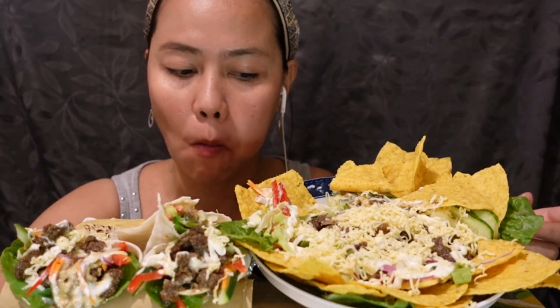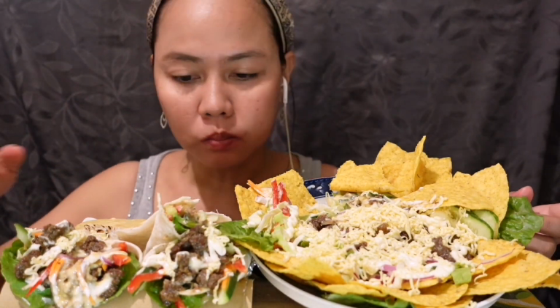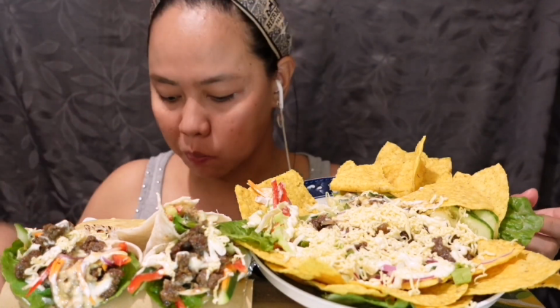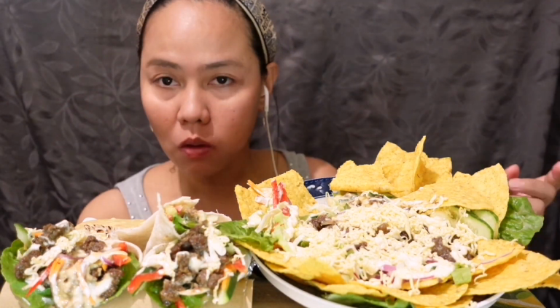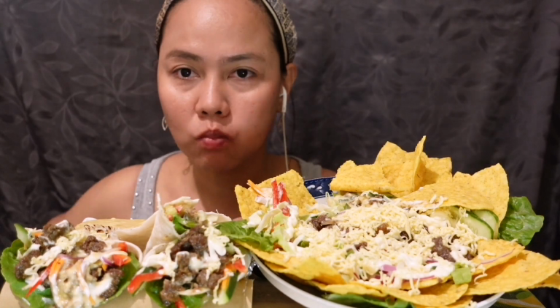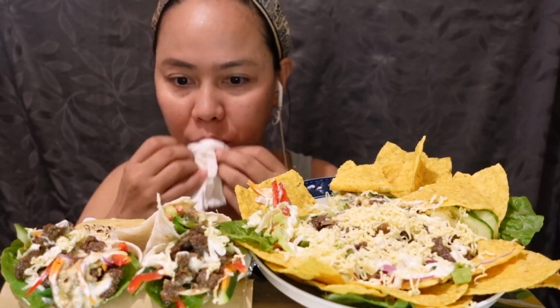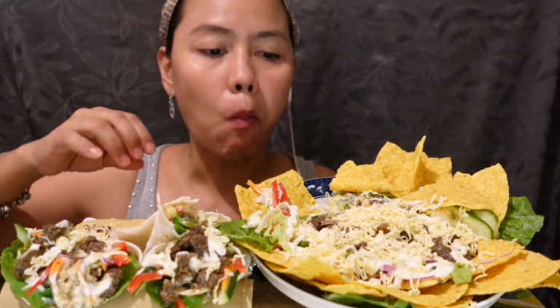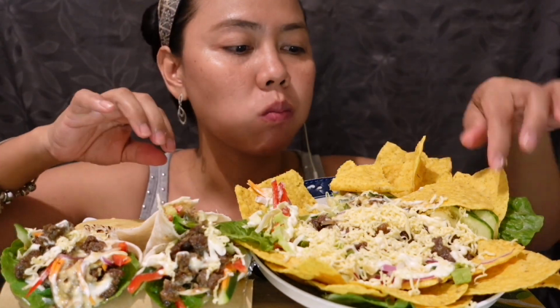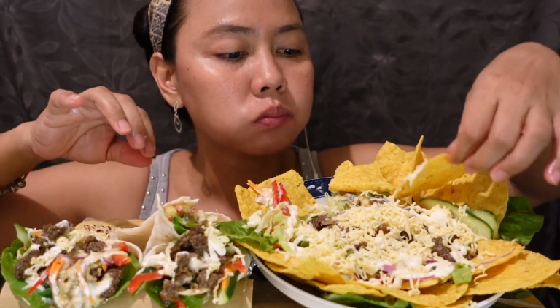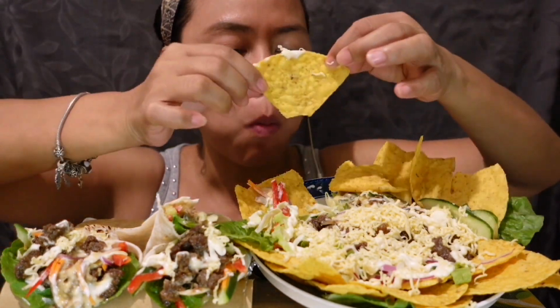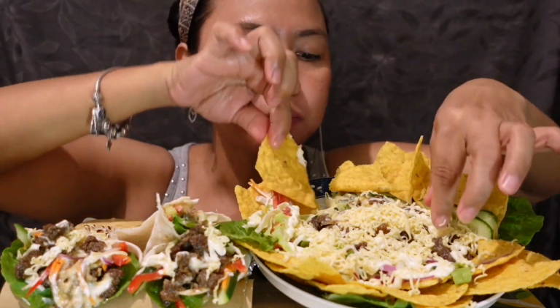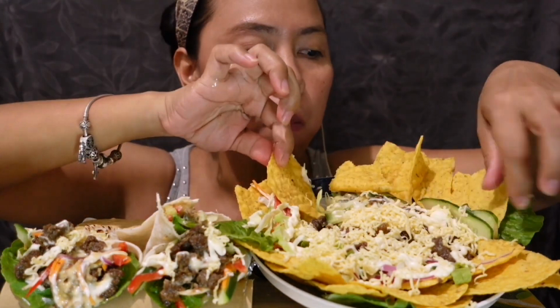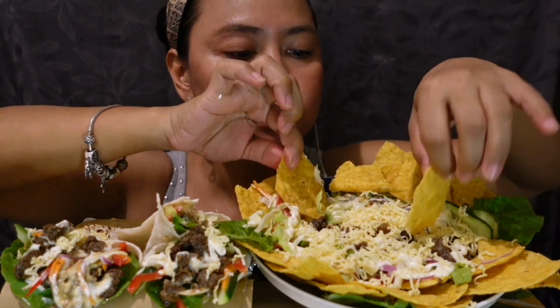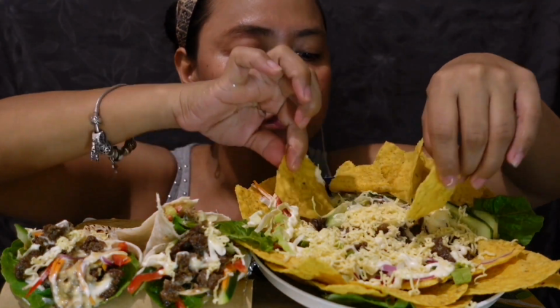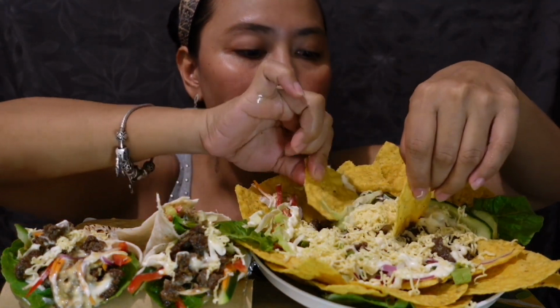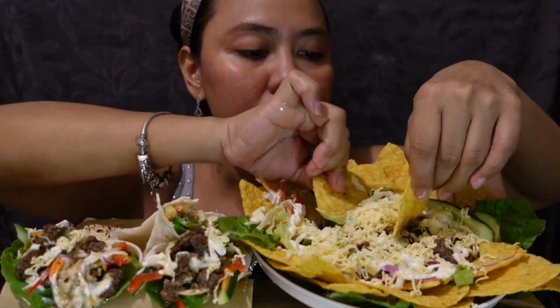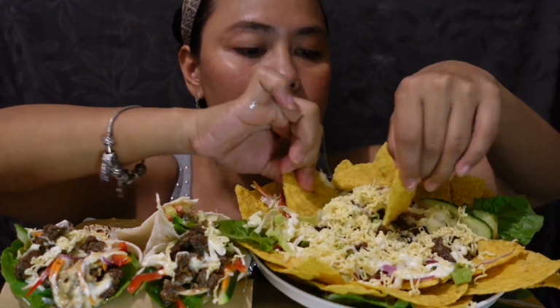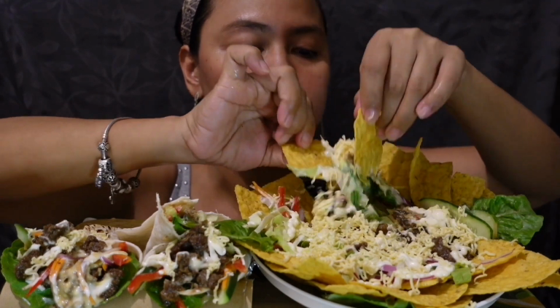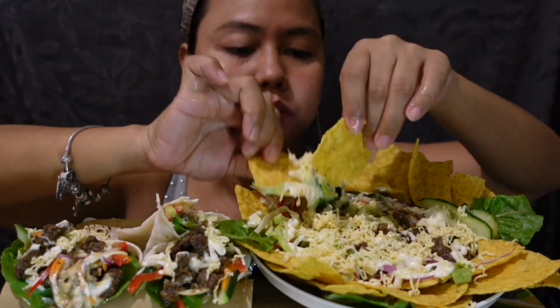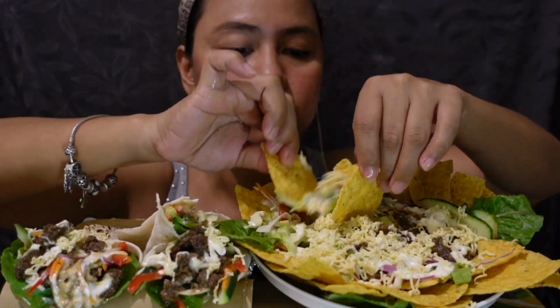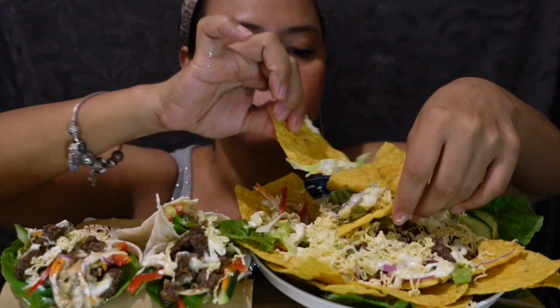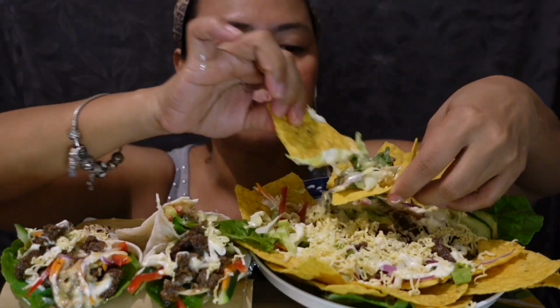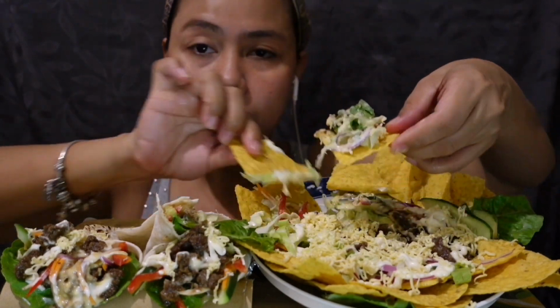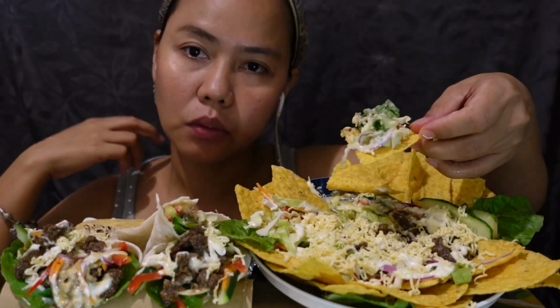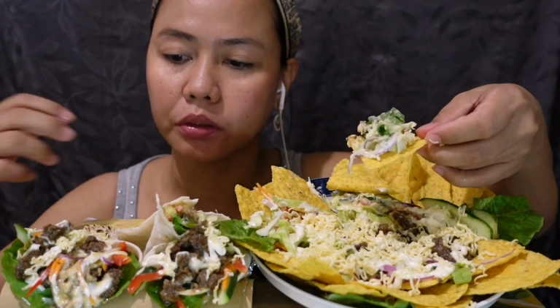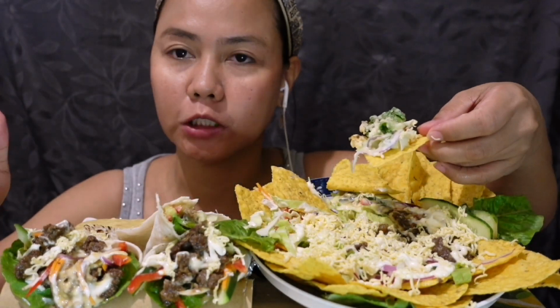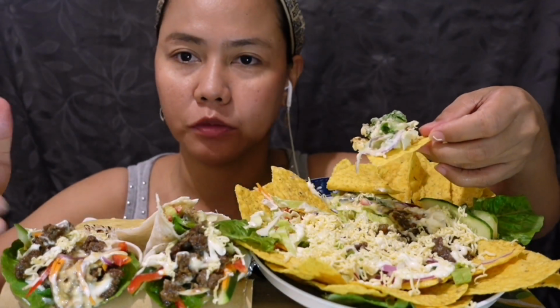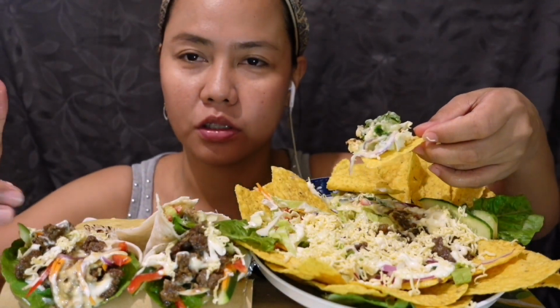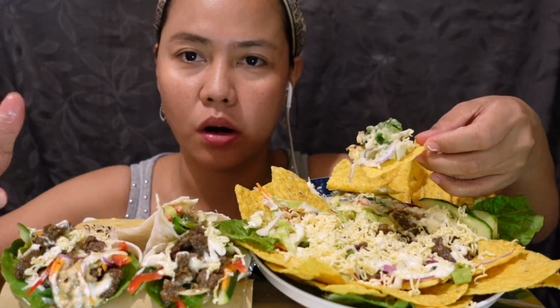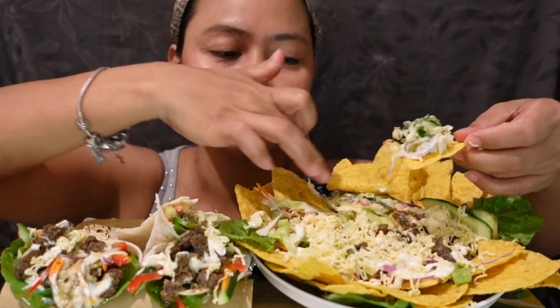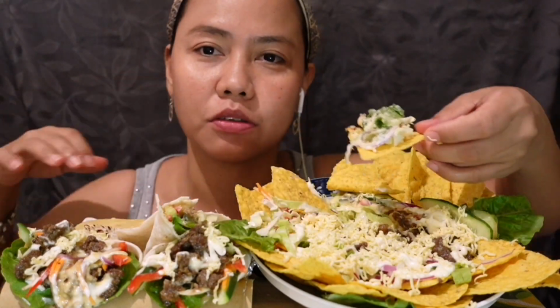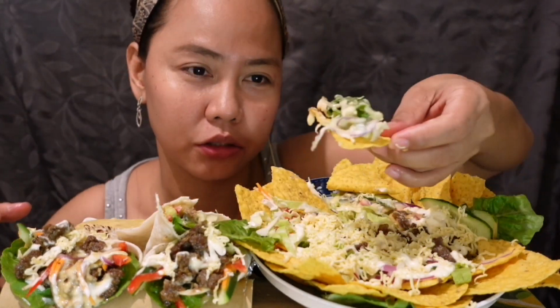Now it is ready to go. The ingredients in the shawarma are also the ingredients of the nachos.